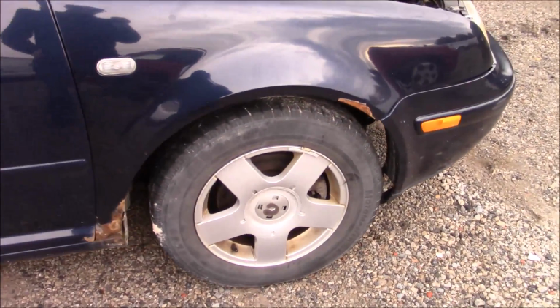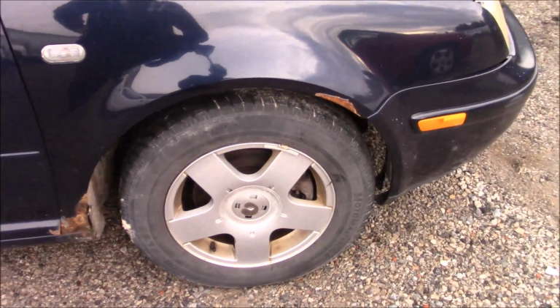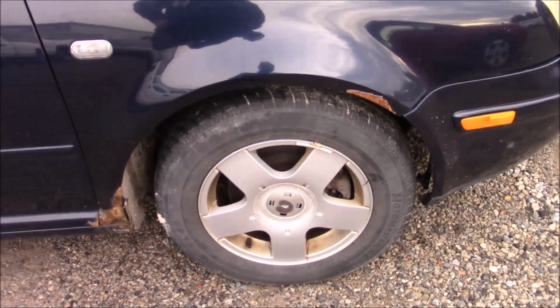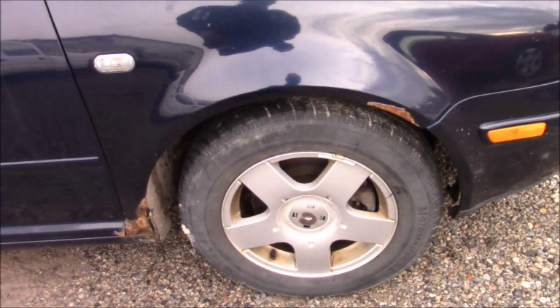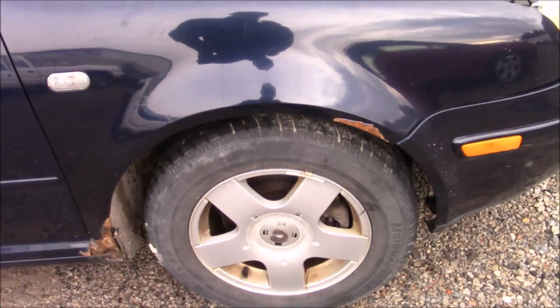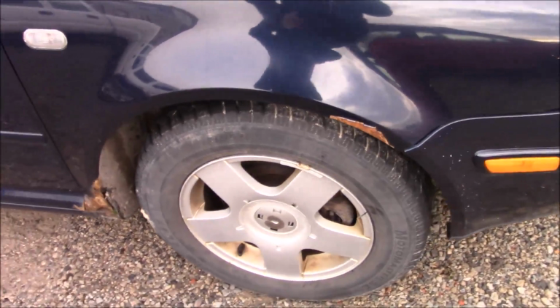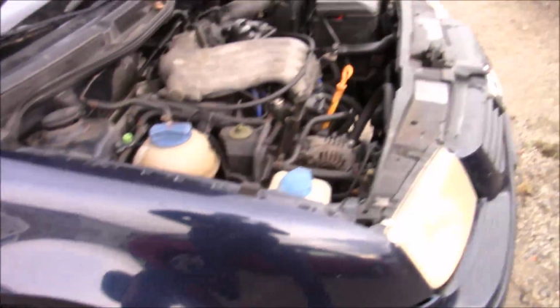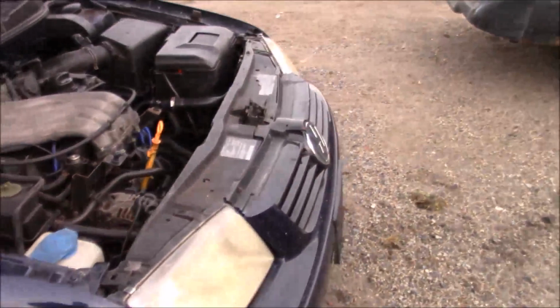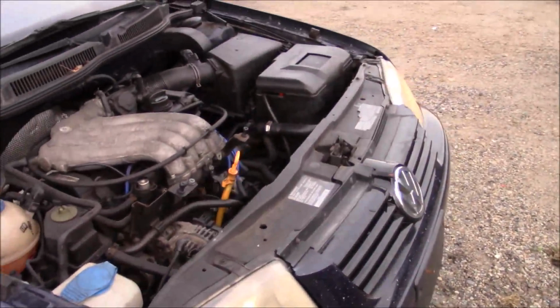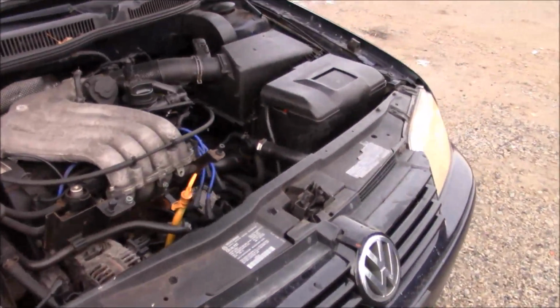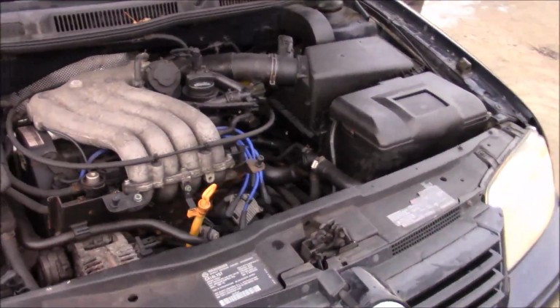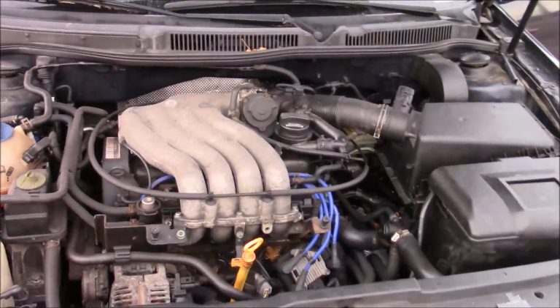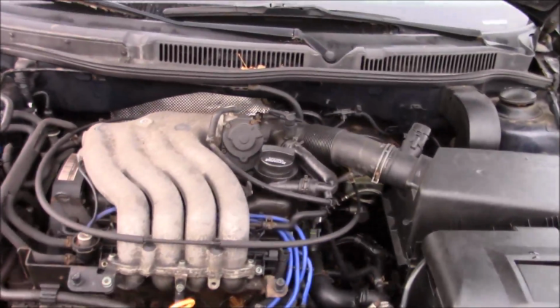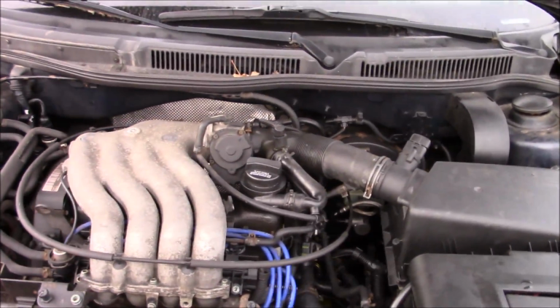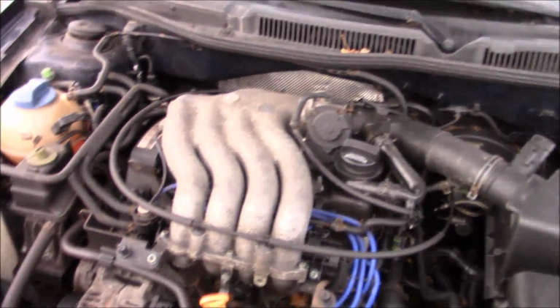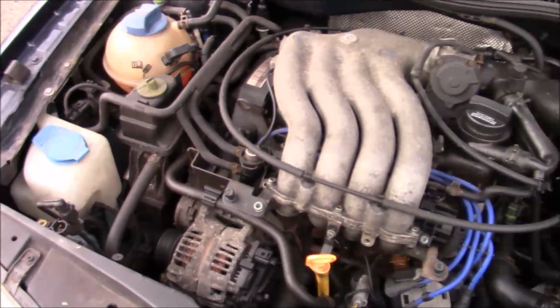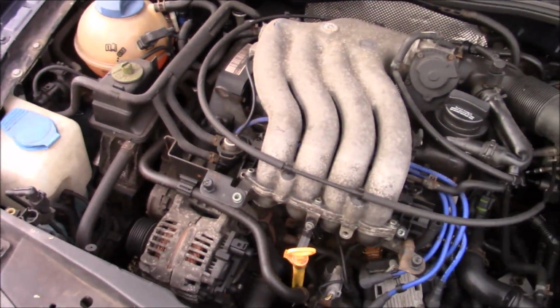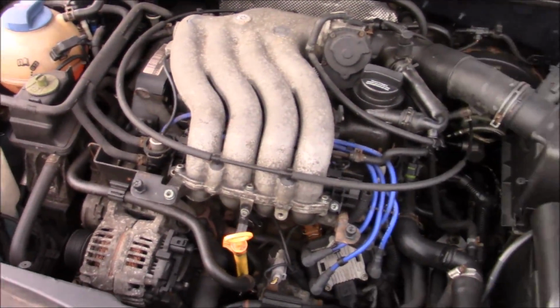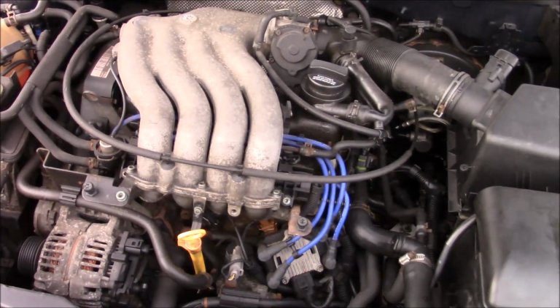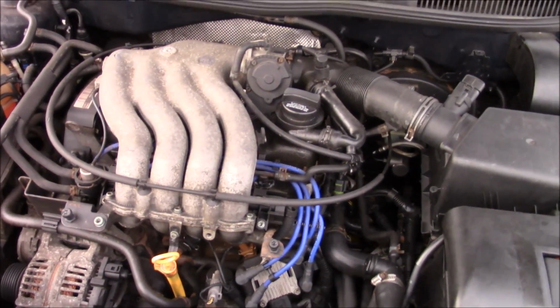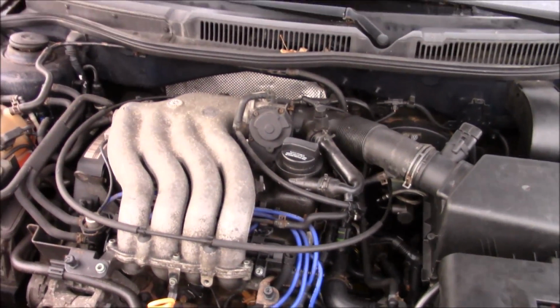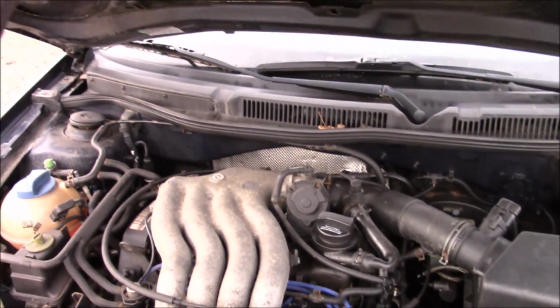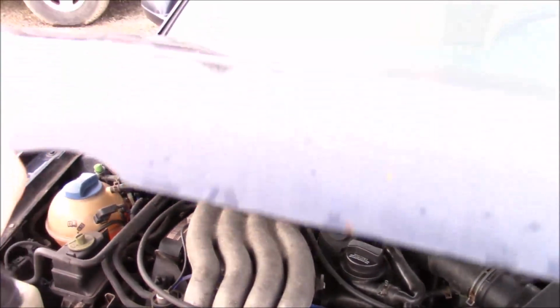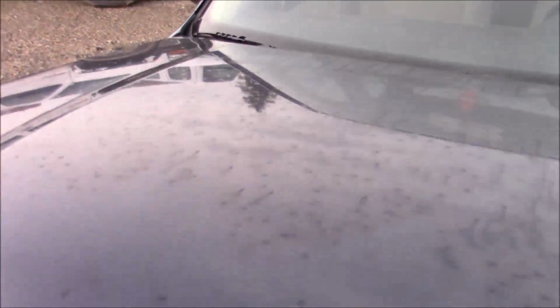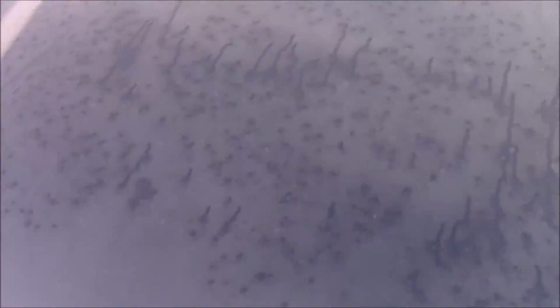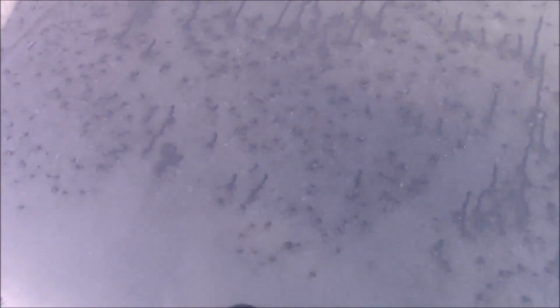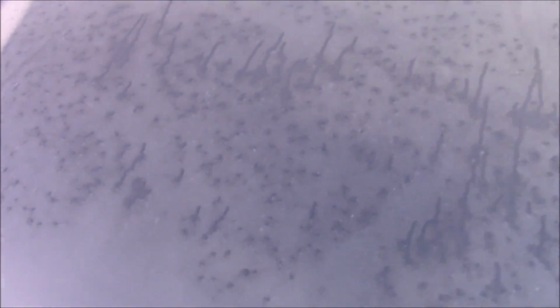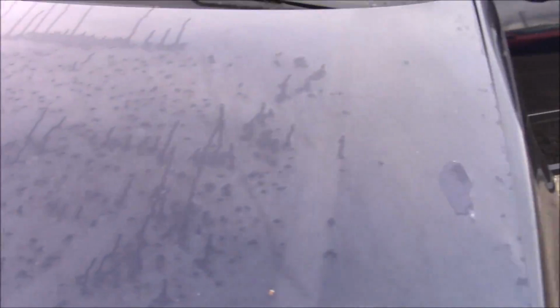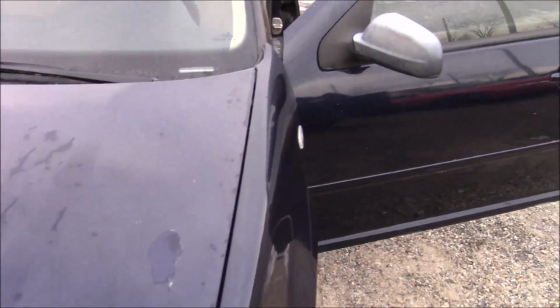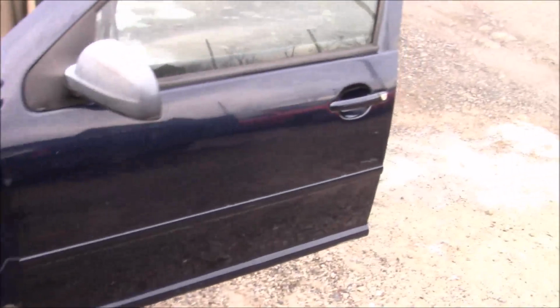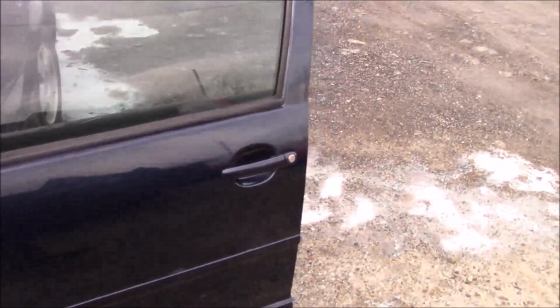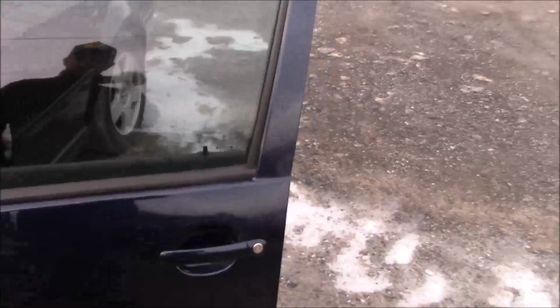15-inch wheels. Typical Volkswagen symbol falling off. There's a little bit of belt noise, but really that's not bad. It's a nice car.